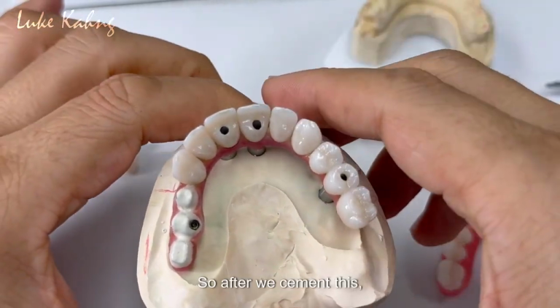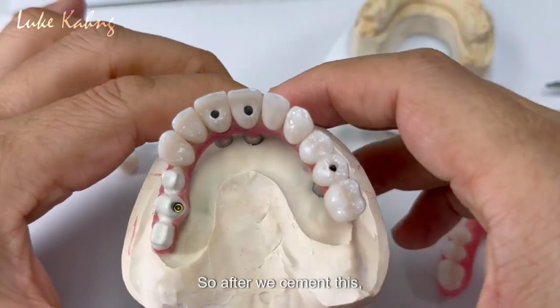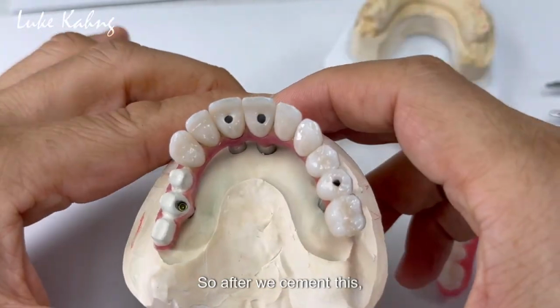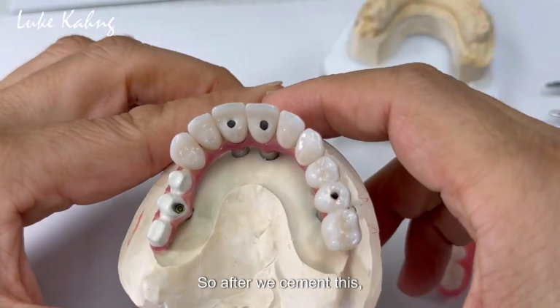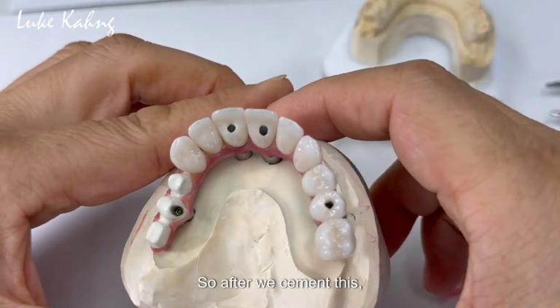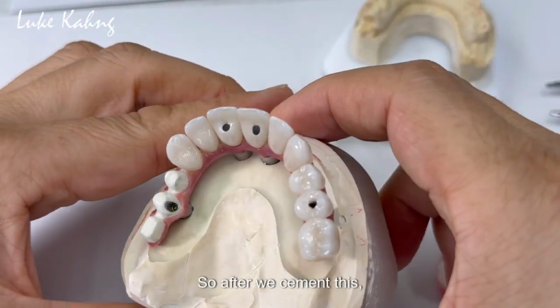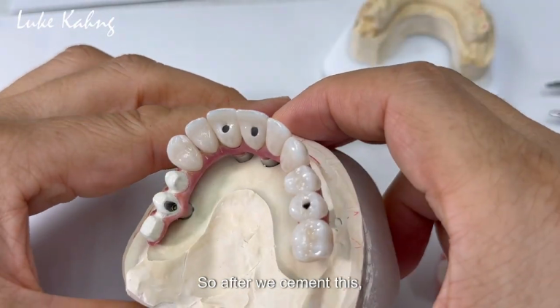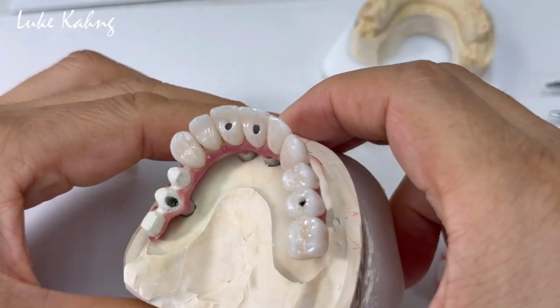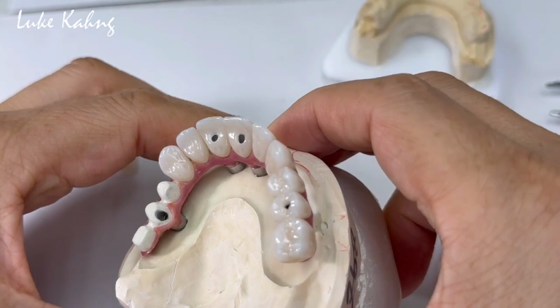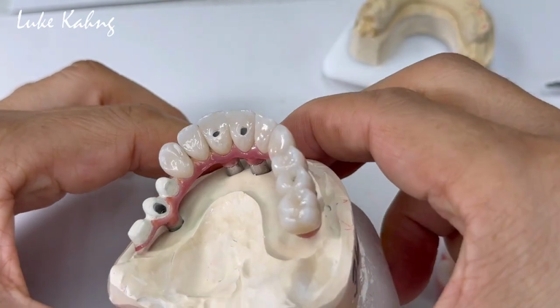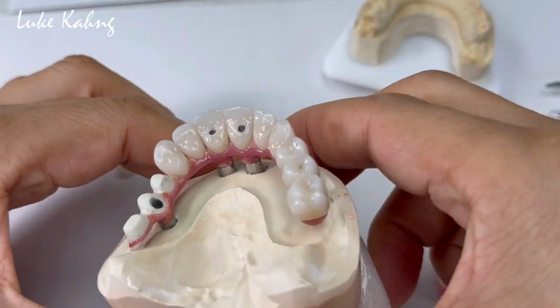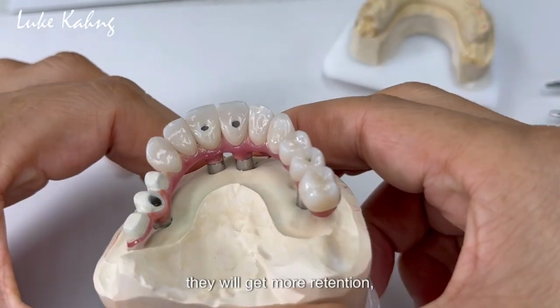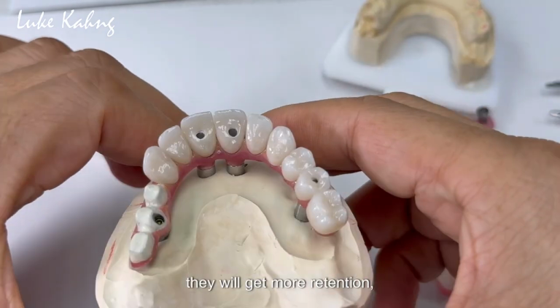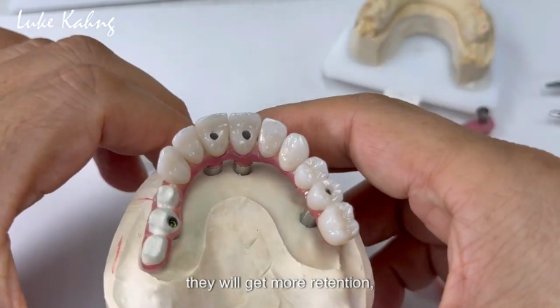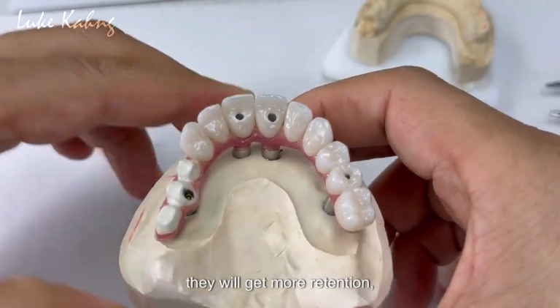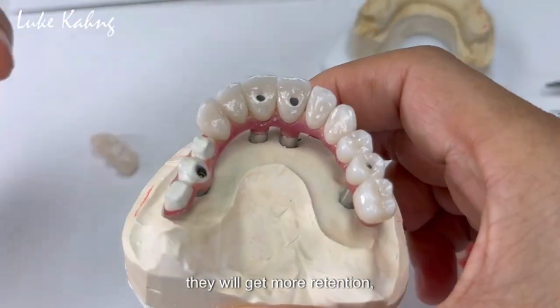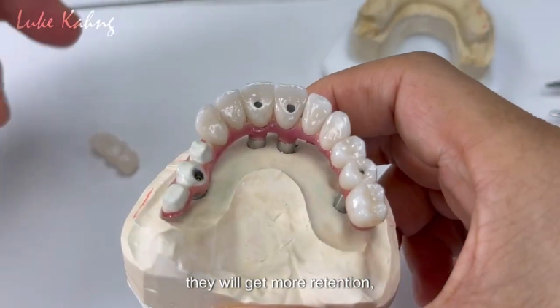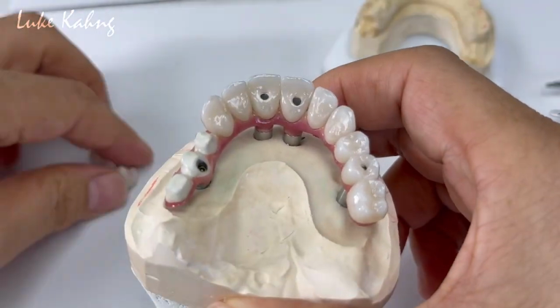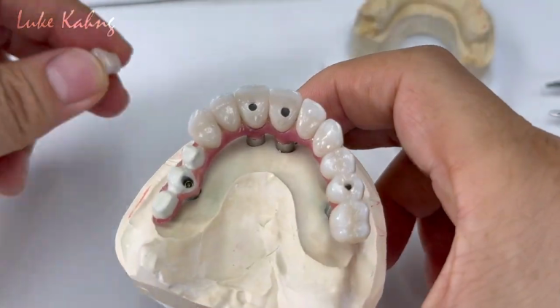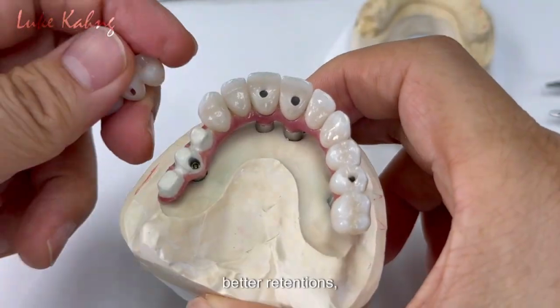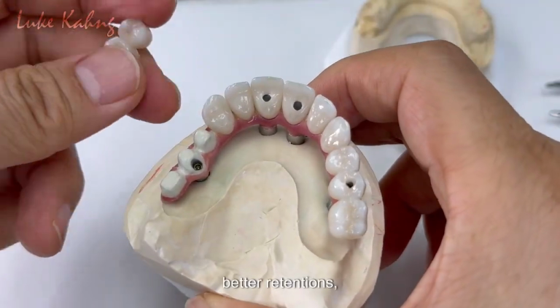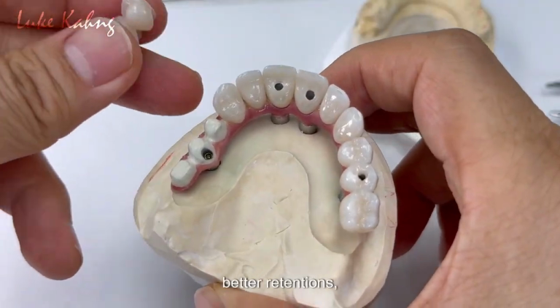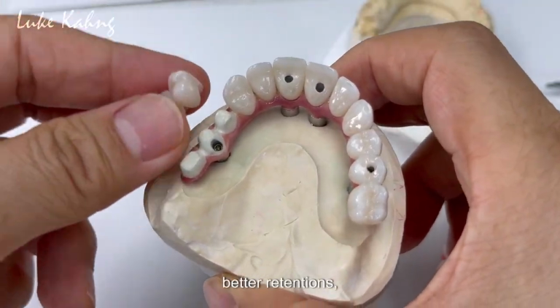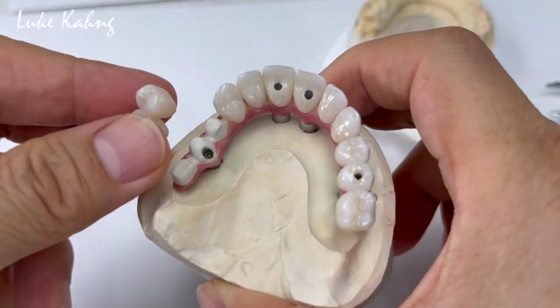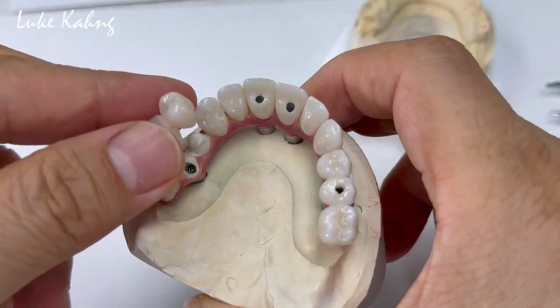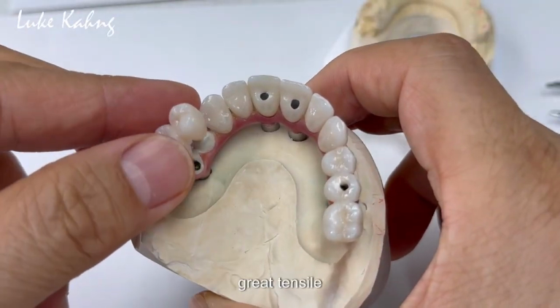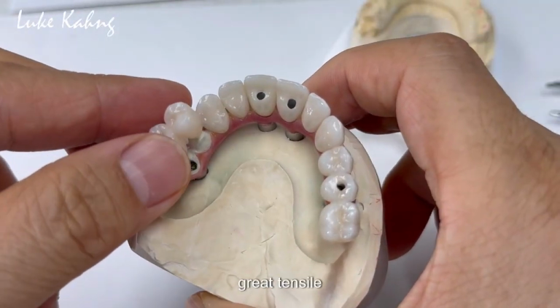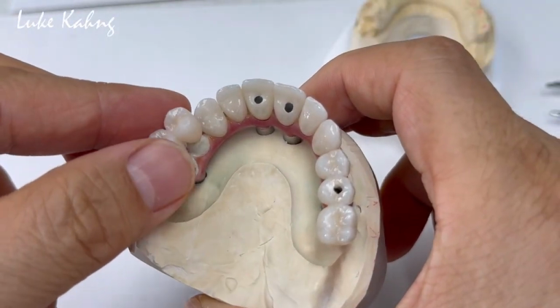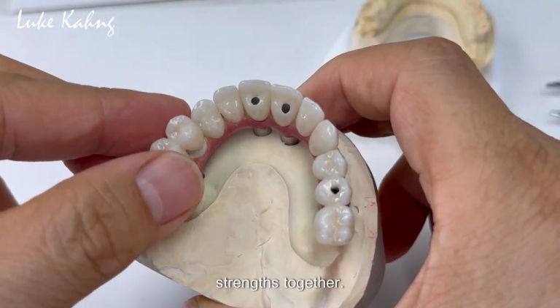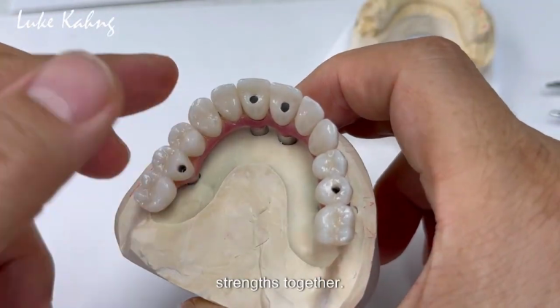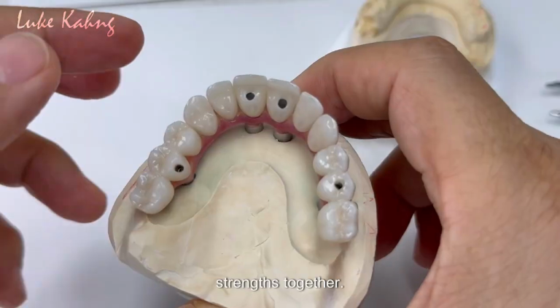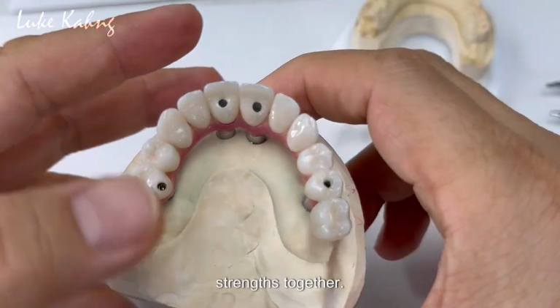After we cement this, they will get more retention — better retention. It creates tensile strength together.